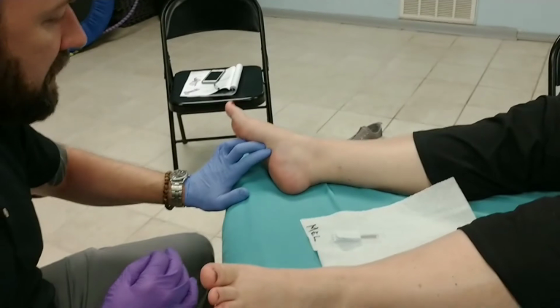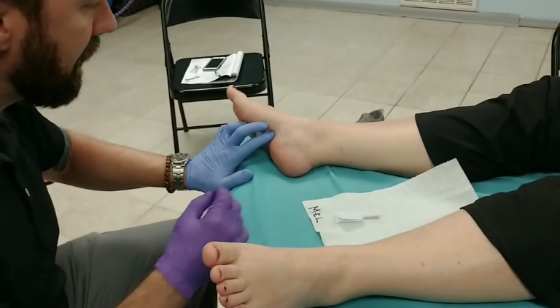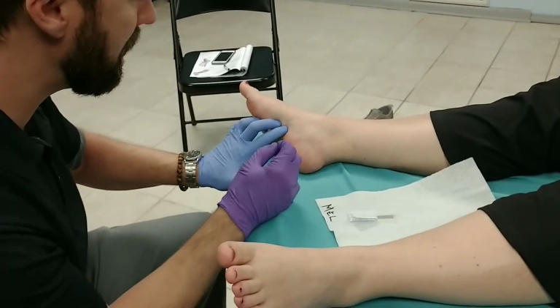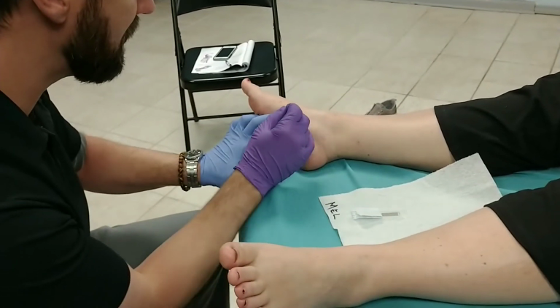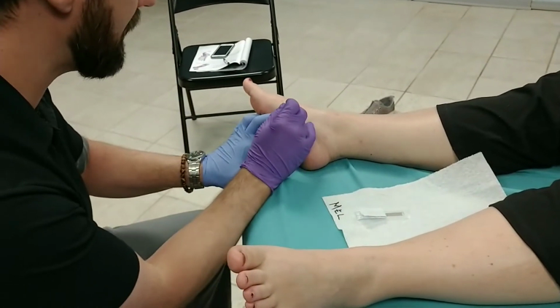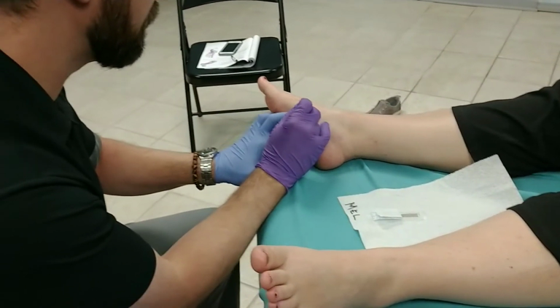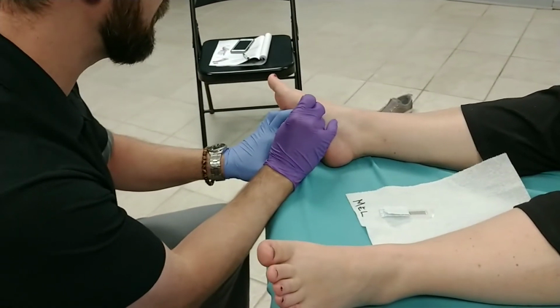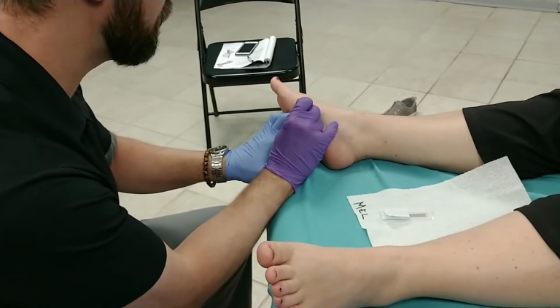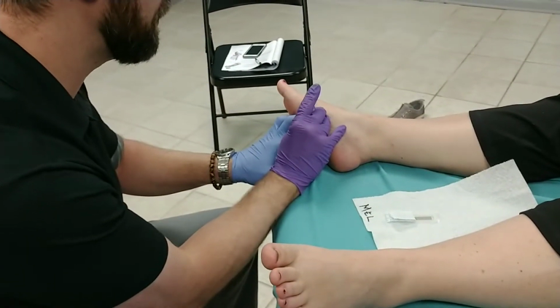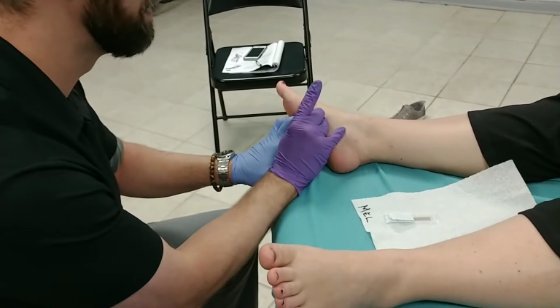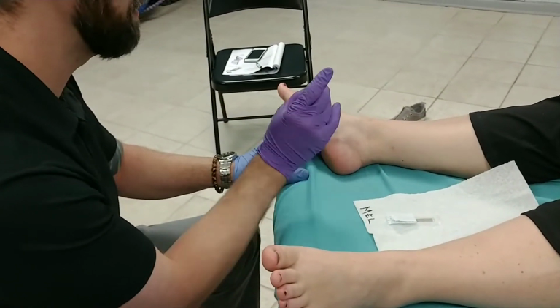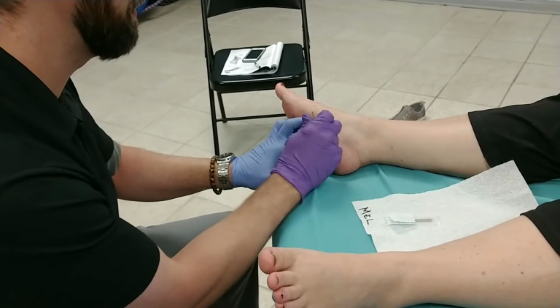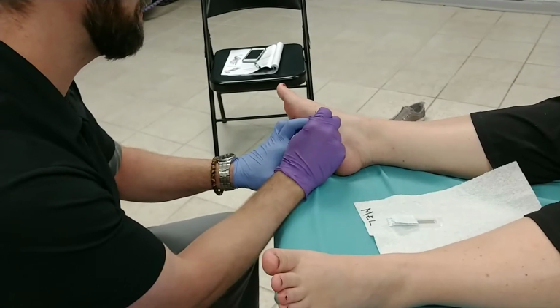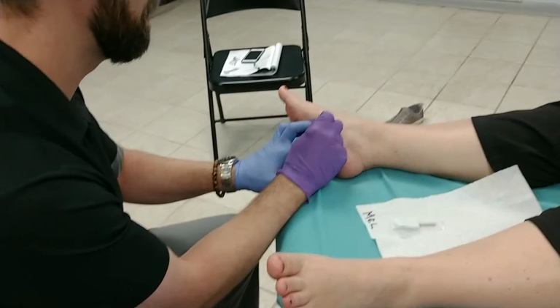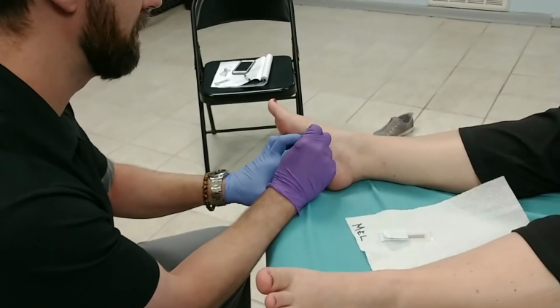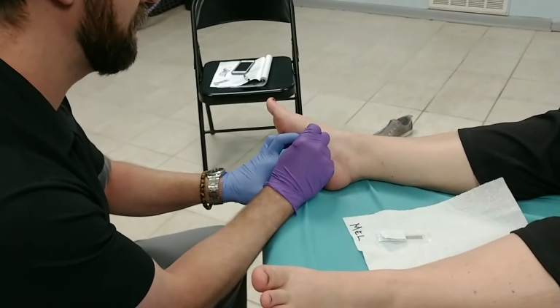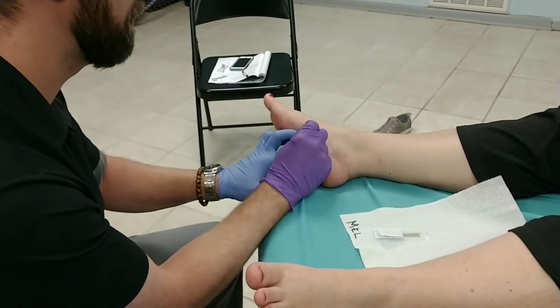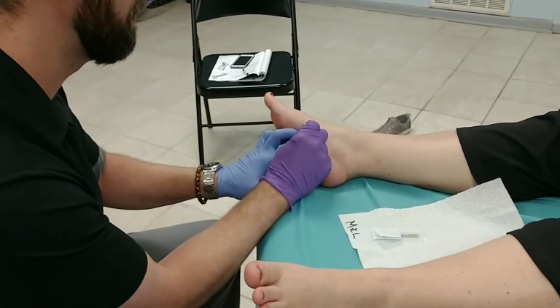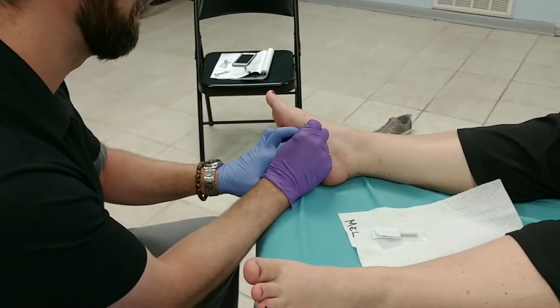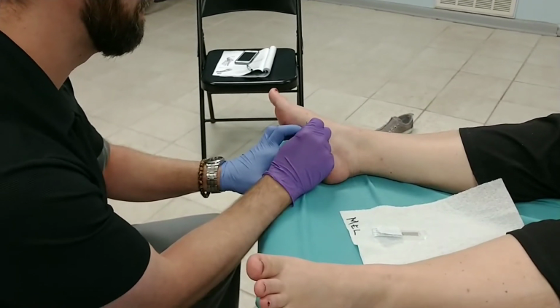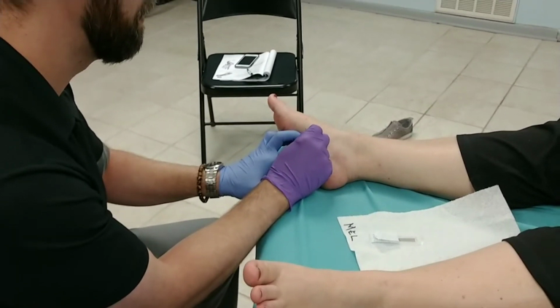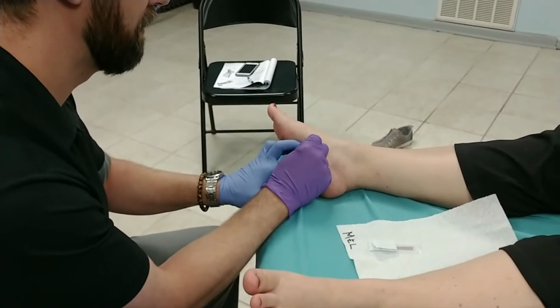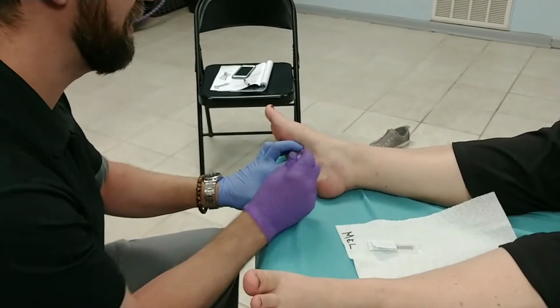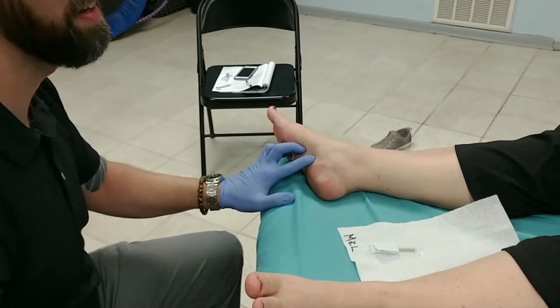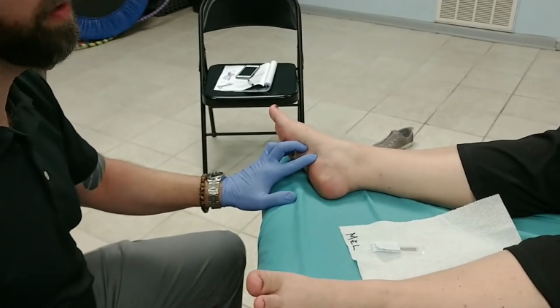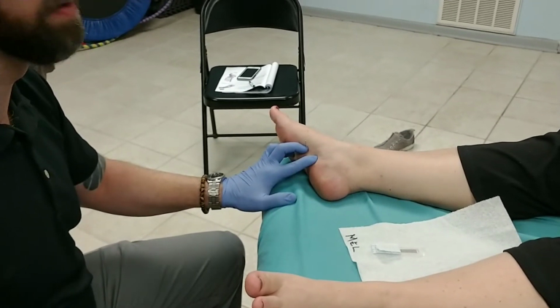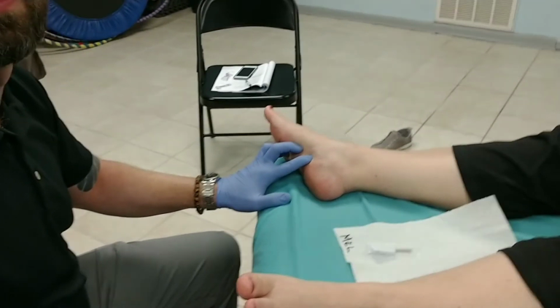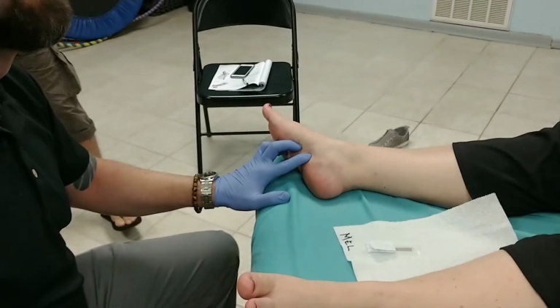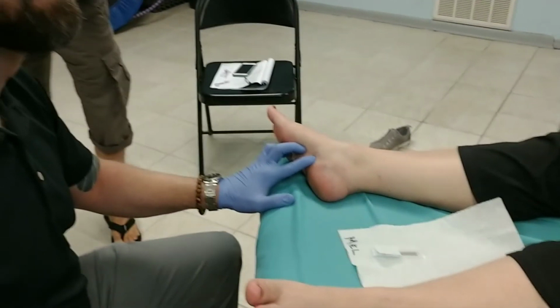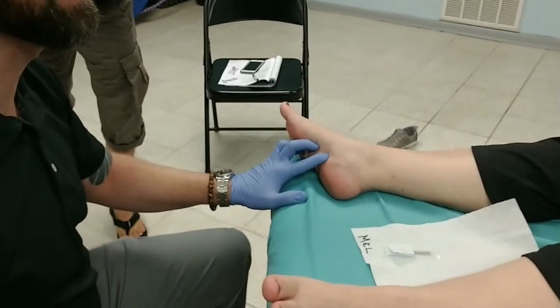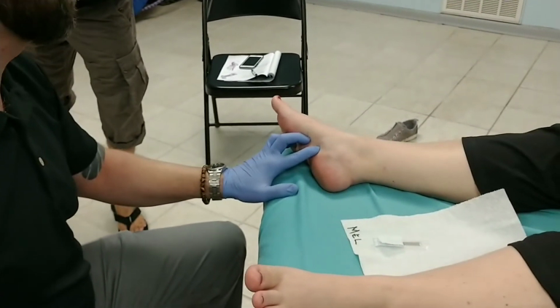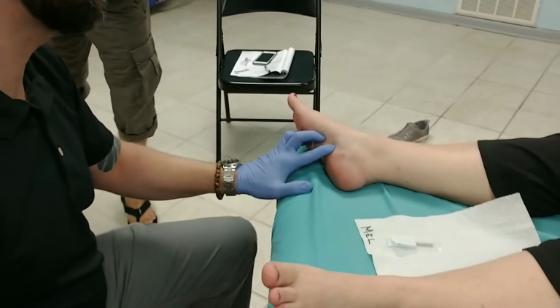For needling, I'm going to come in from this side angle. Nice deep breath for me. Kind of Kidney 2. Flexor digitorum brevis — that's not necessarily horrible.